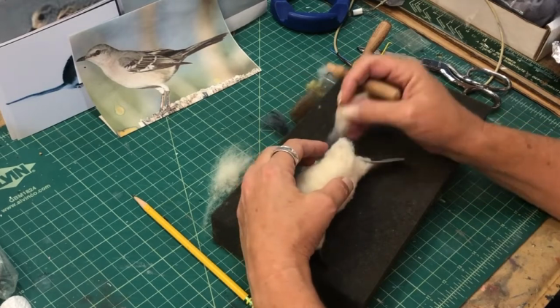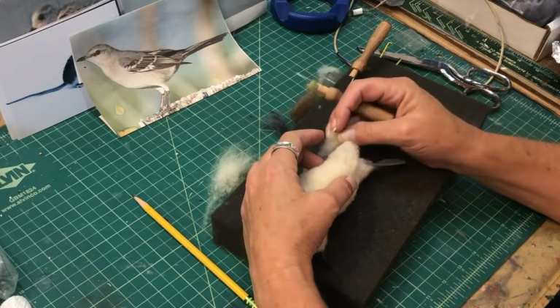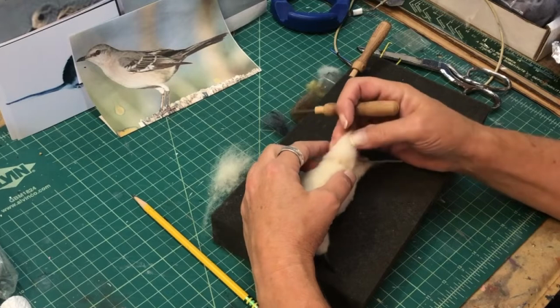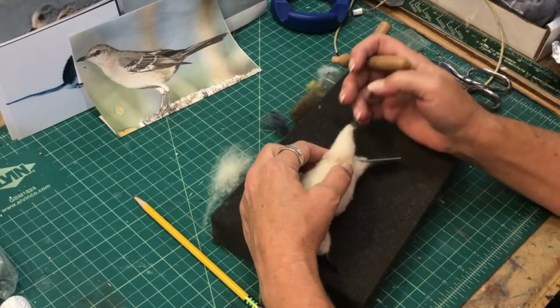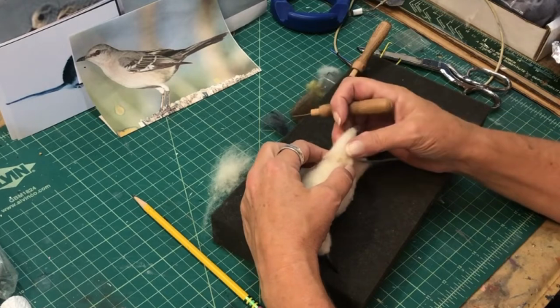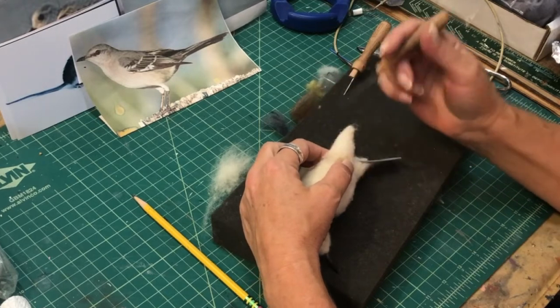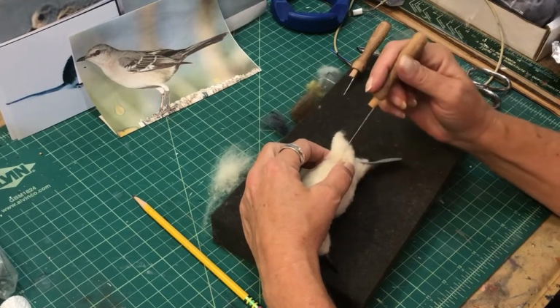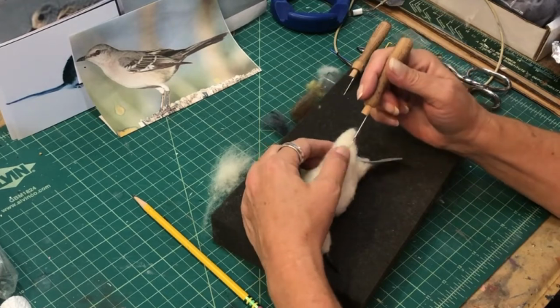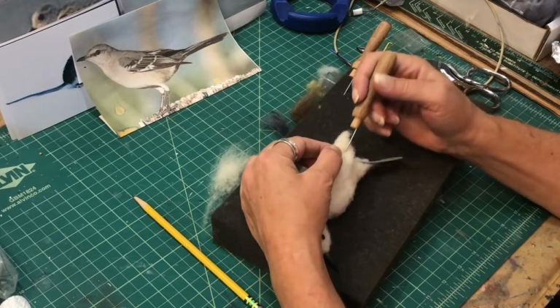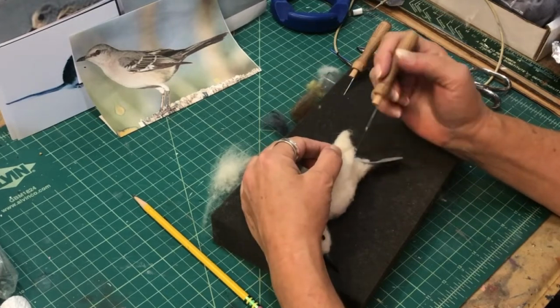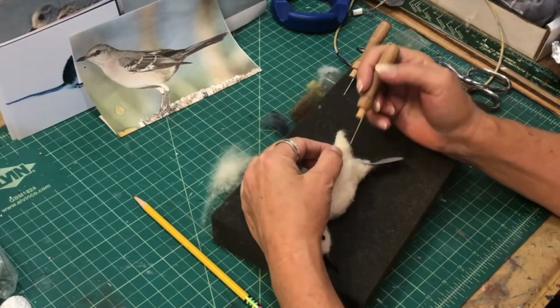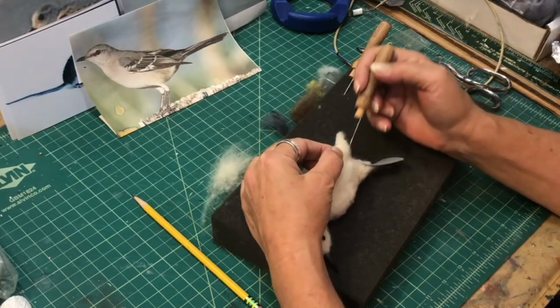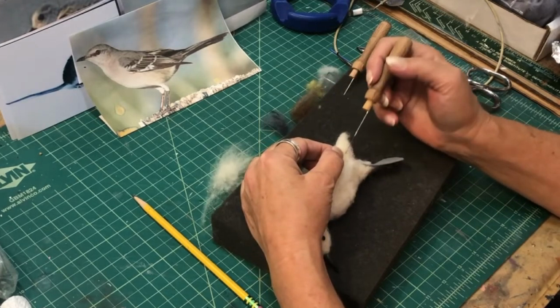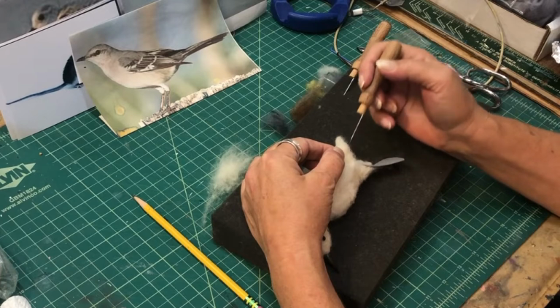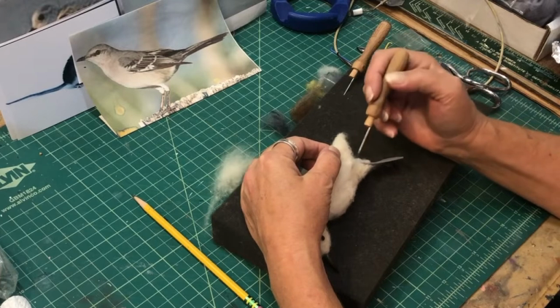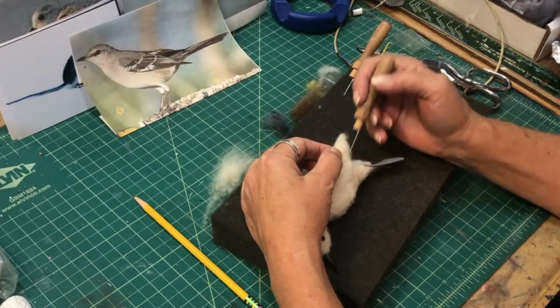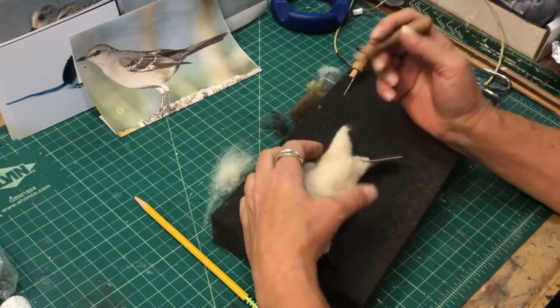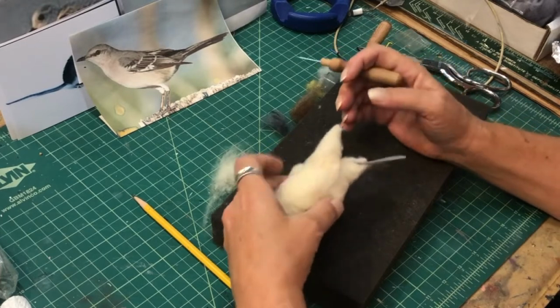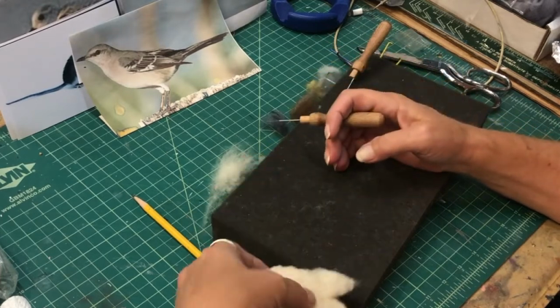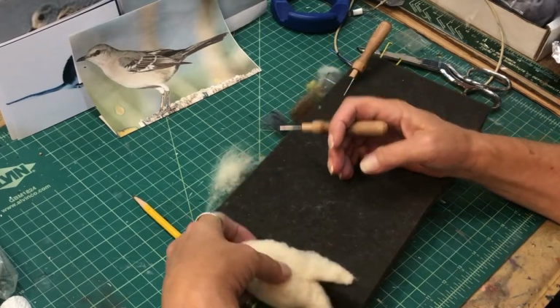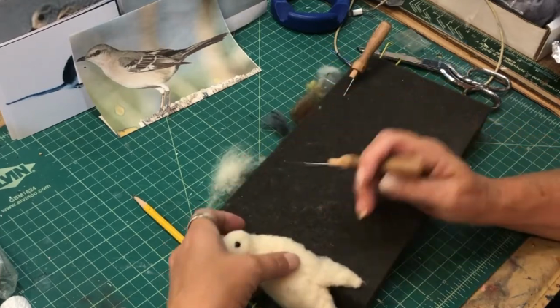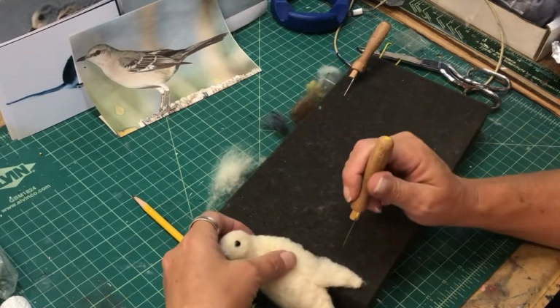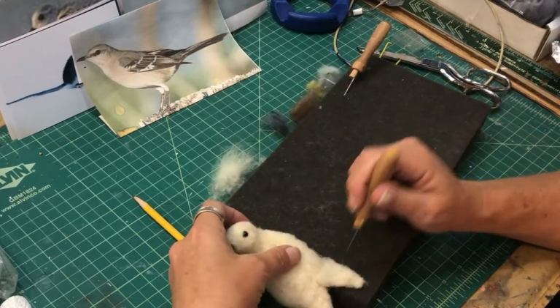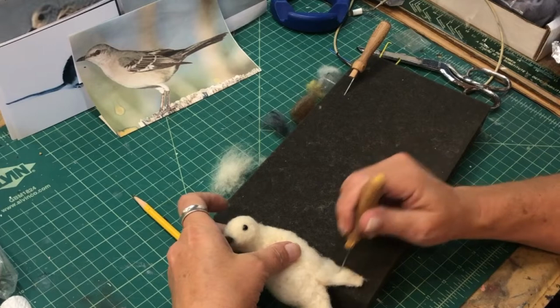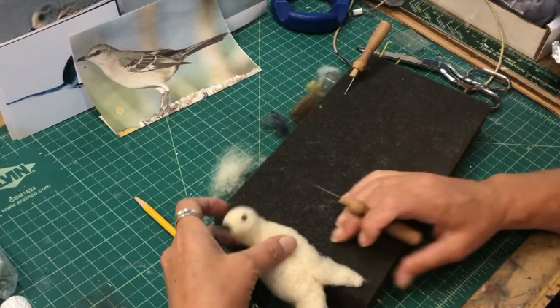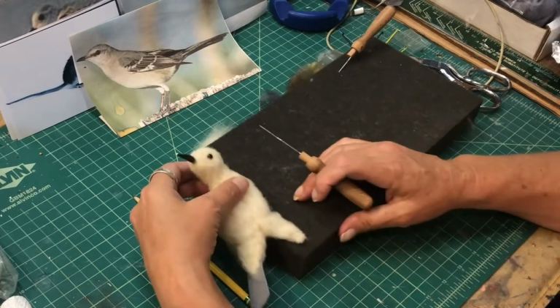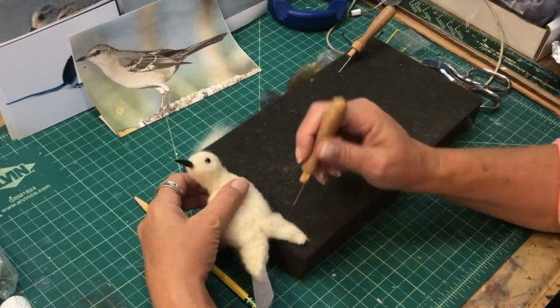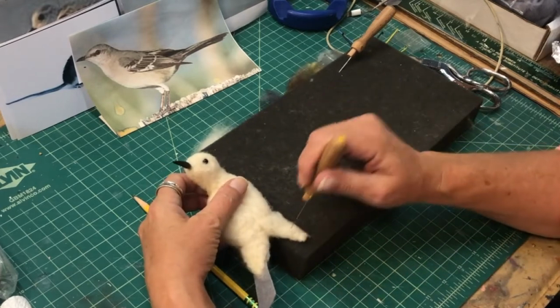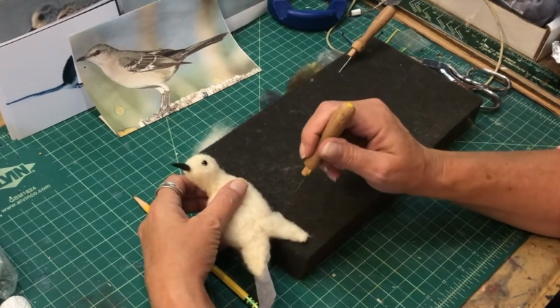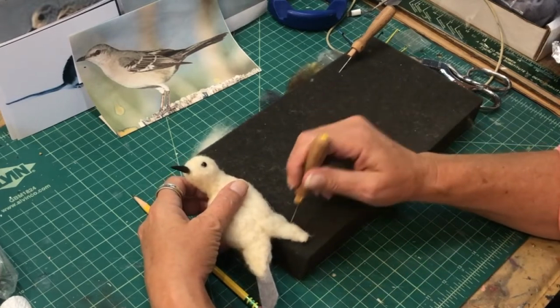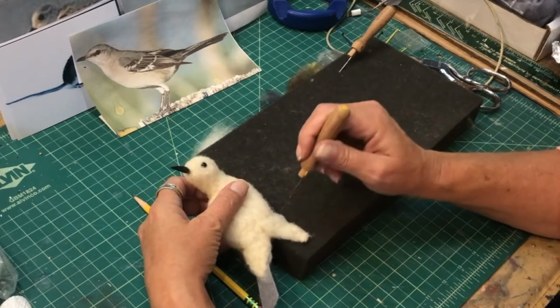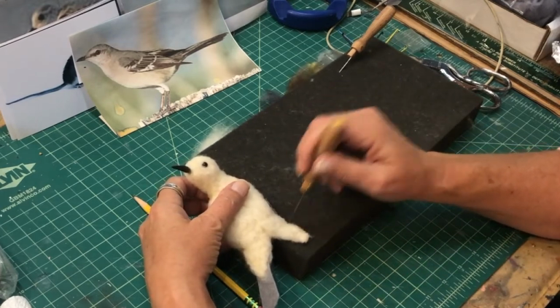Another good thing to do is to do your wings off the bird, color them, and then apply them. There are all kinds of ways to streamline the production of the bird.